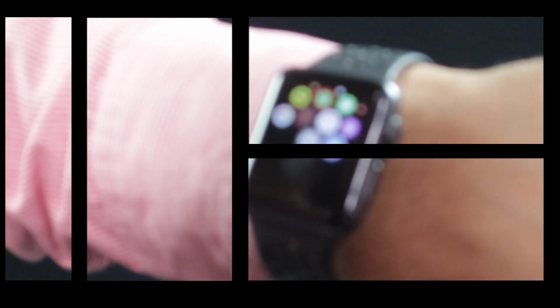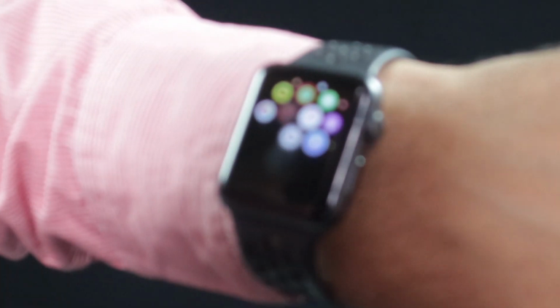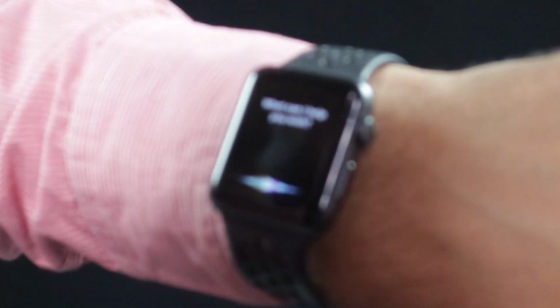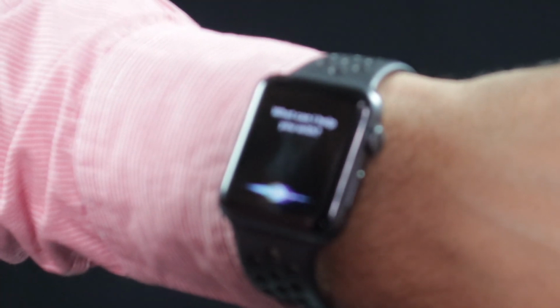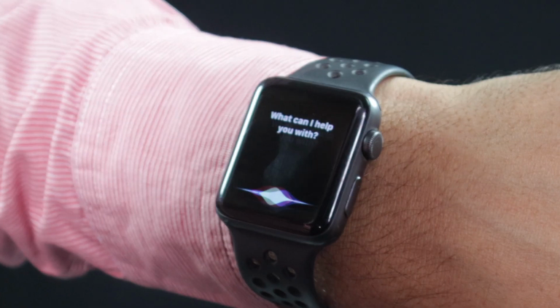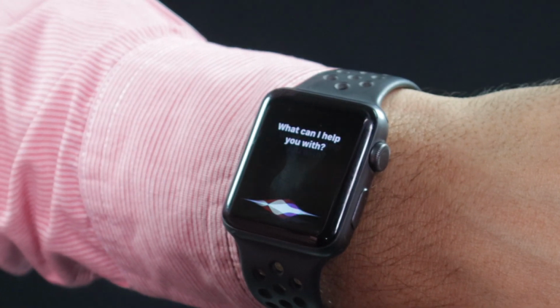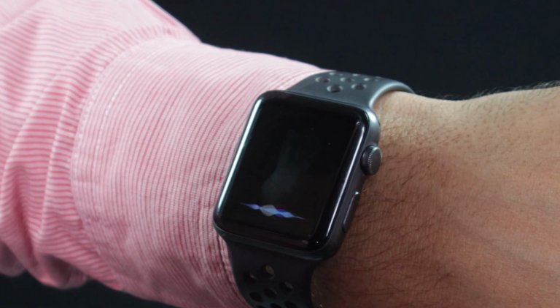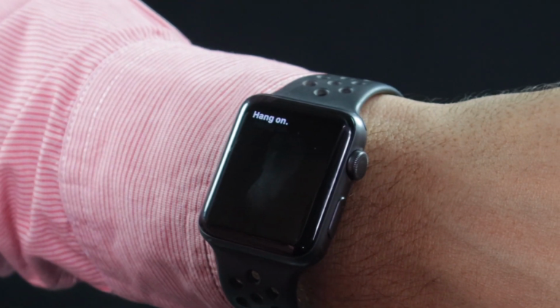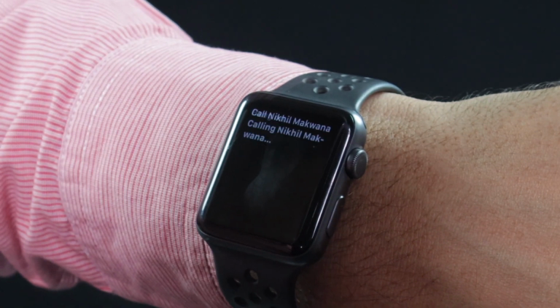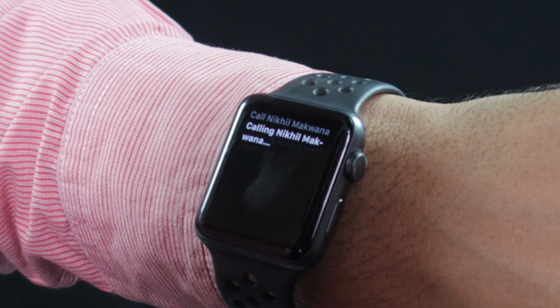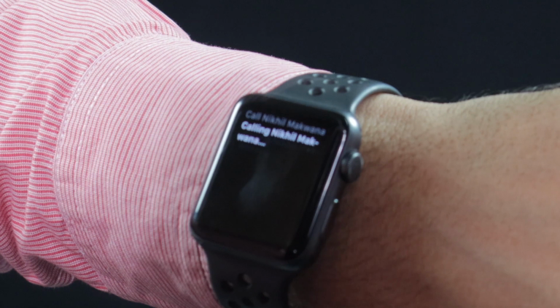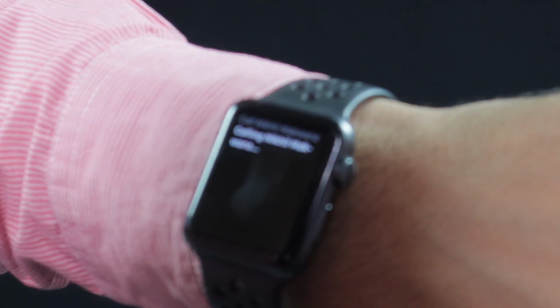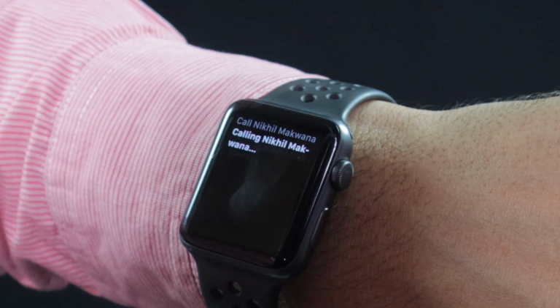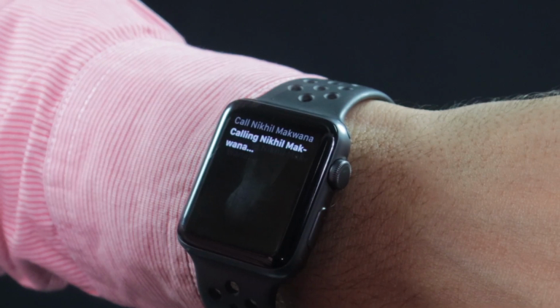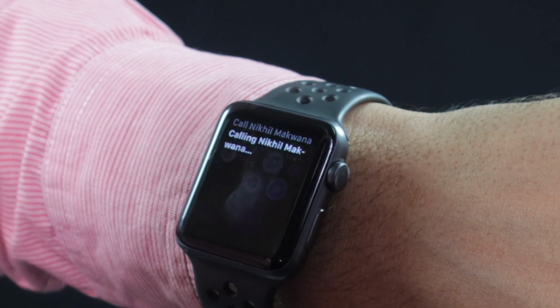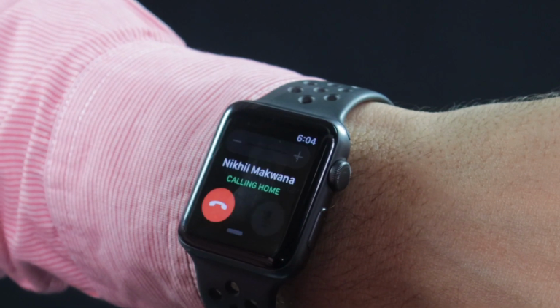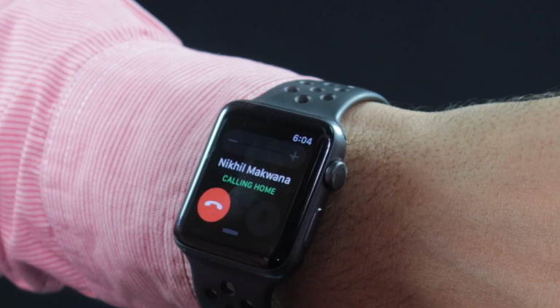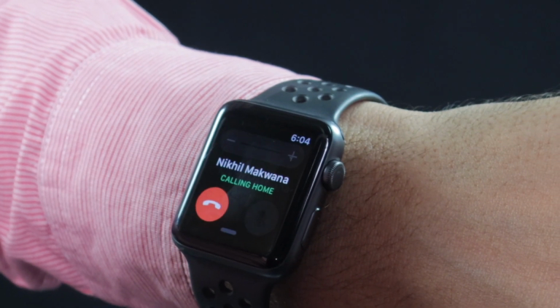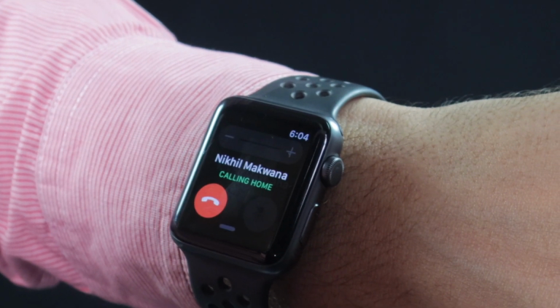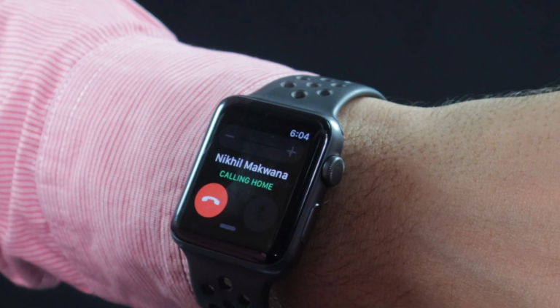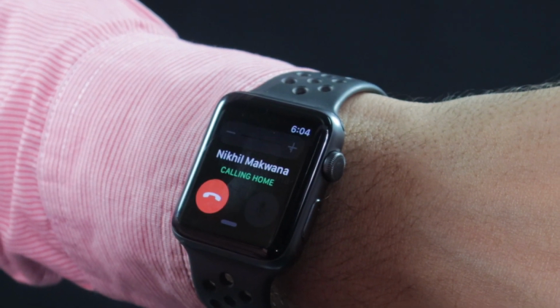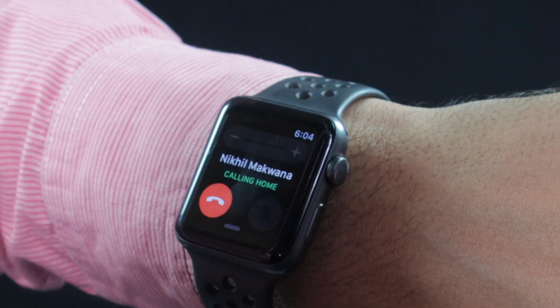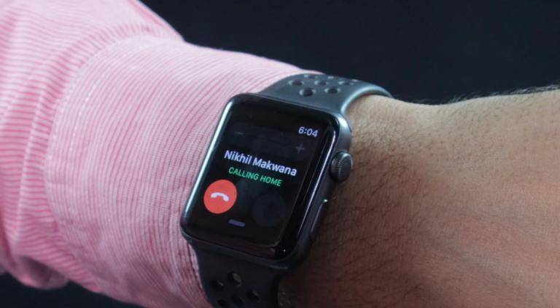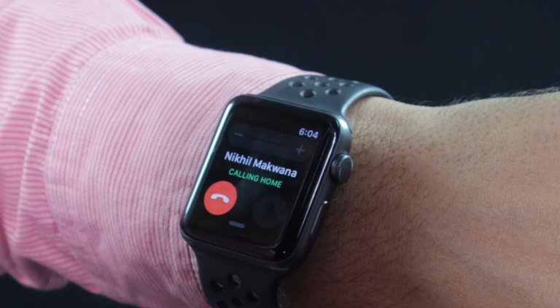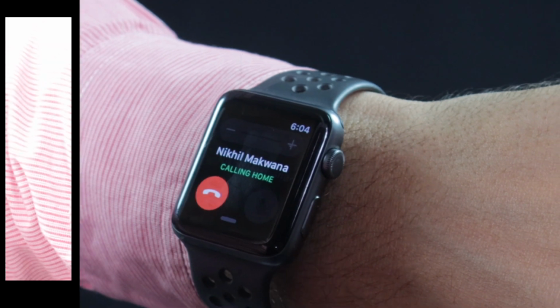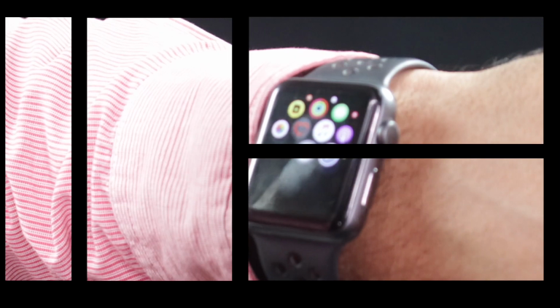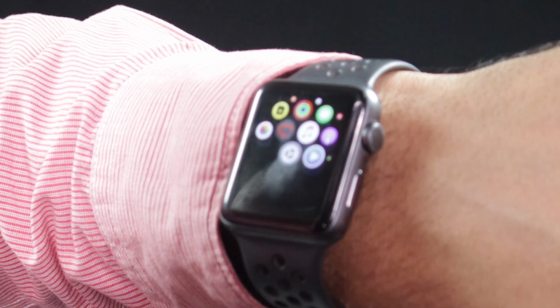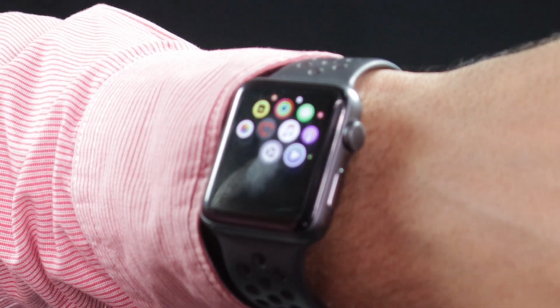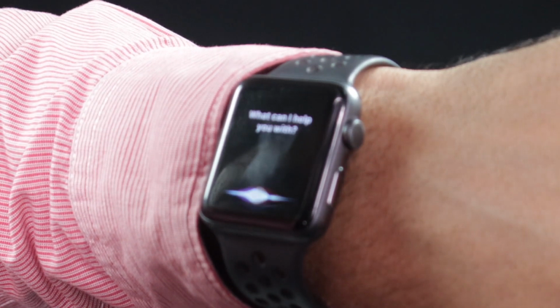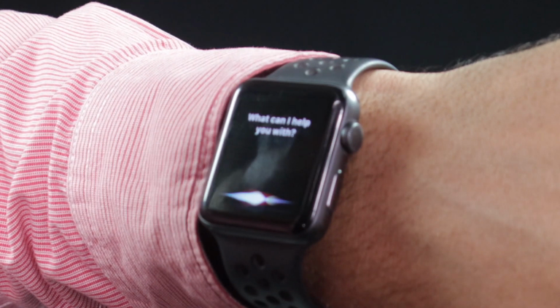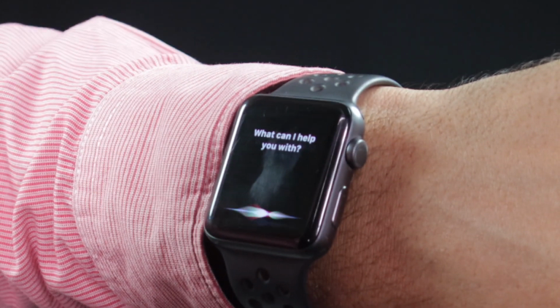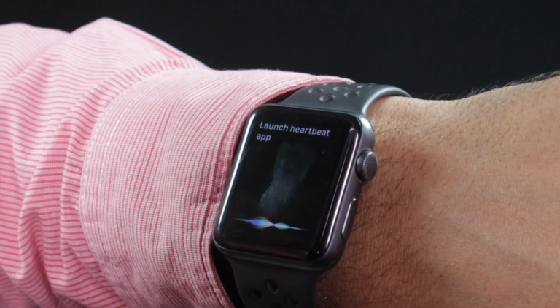Now the real trick begins here. You just need to raise your Apple Watch and send a command to Siri on the watch. In case Siri fails to listen to you, just bring the watch closer to your mouth and then speak the command without using the 'Hey Siri' phrase.